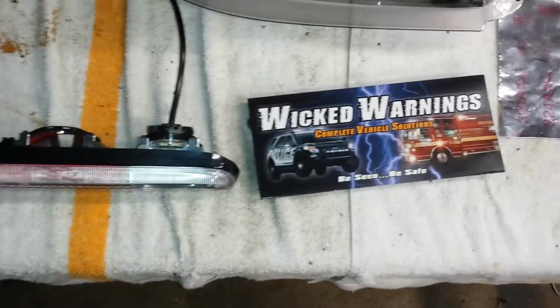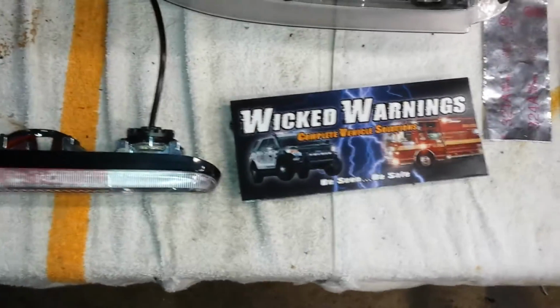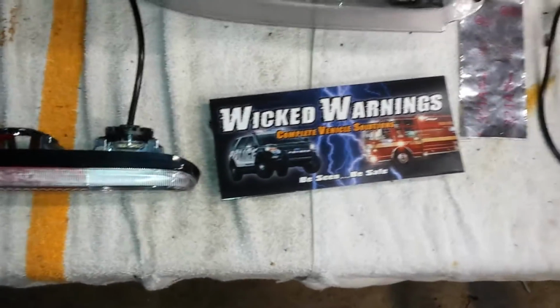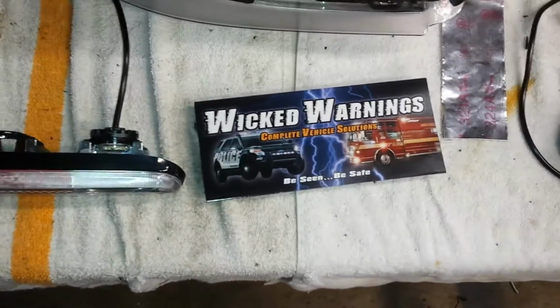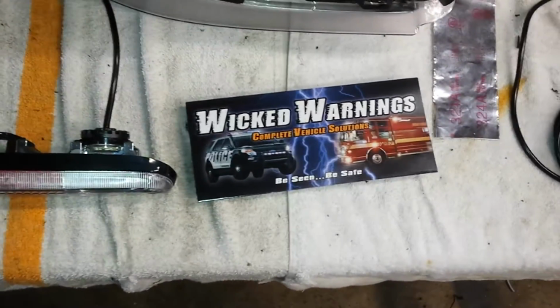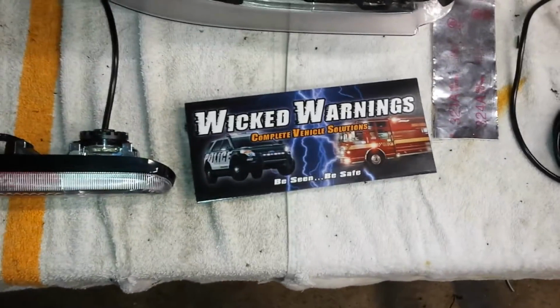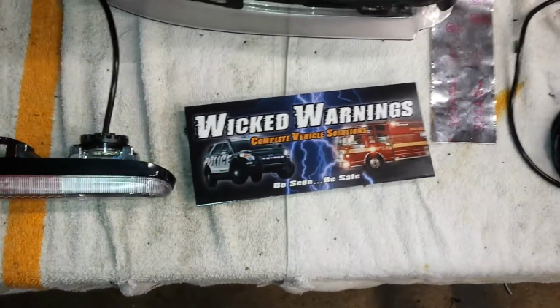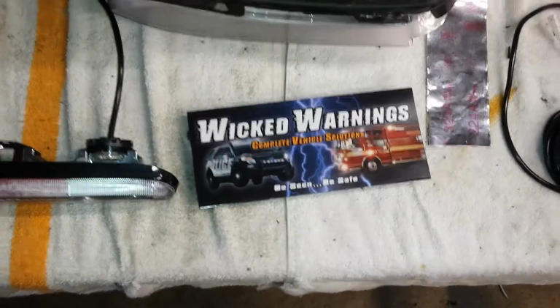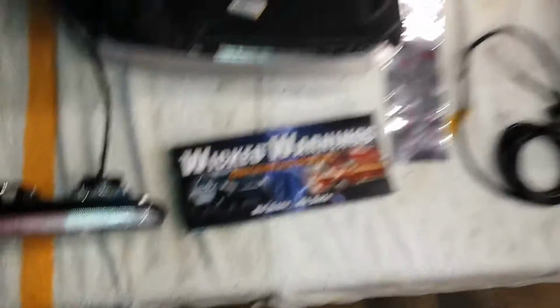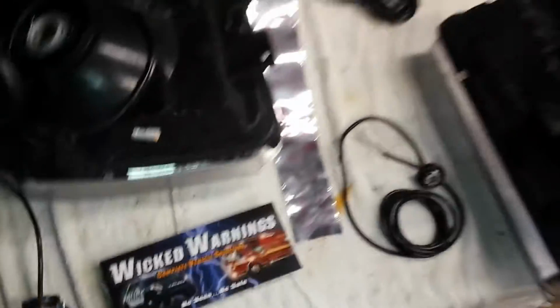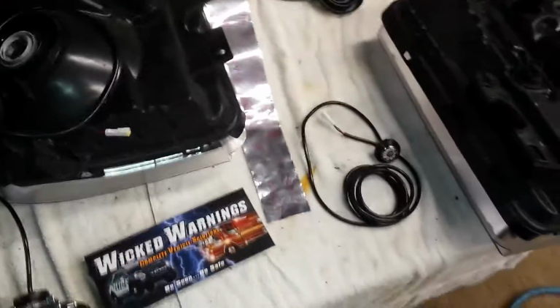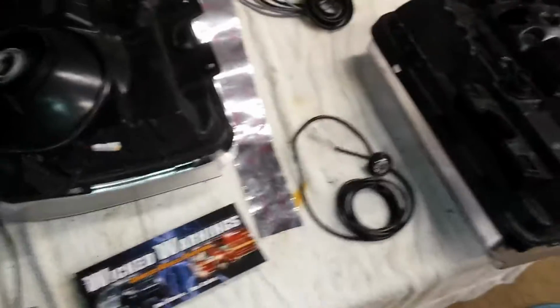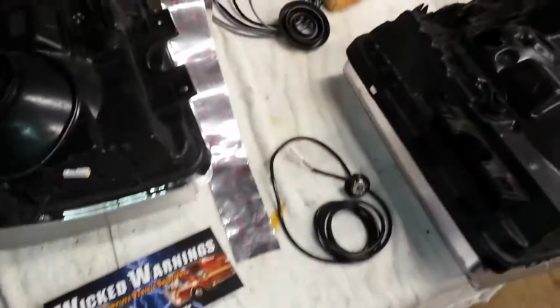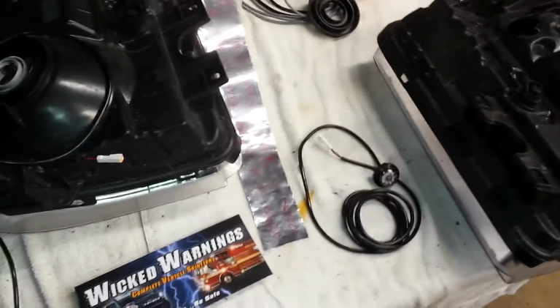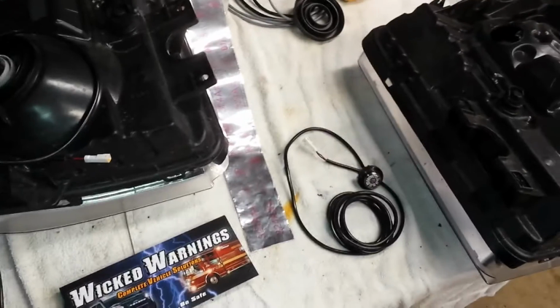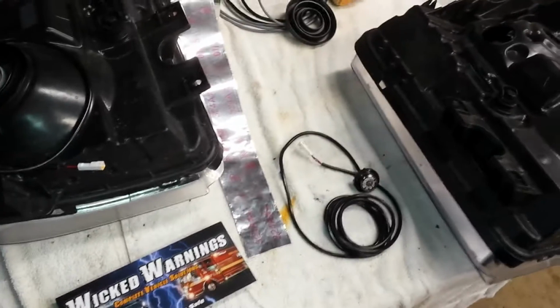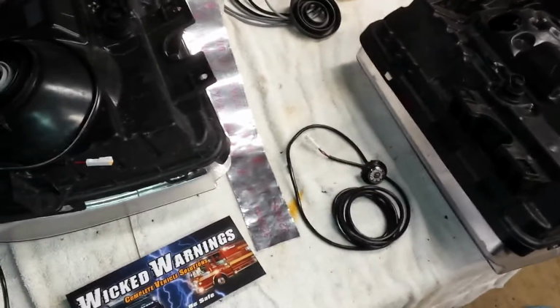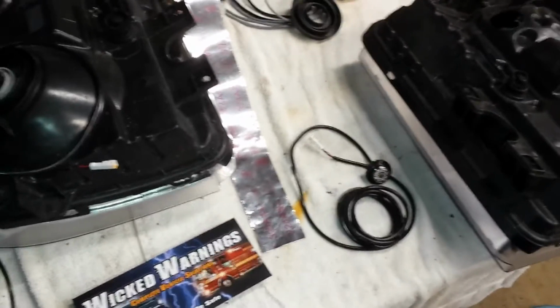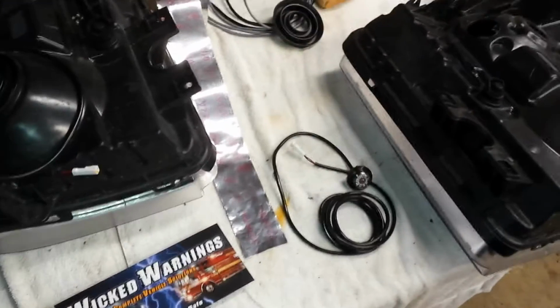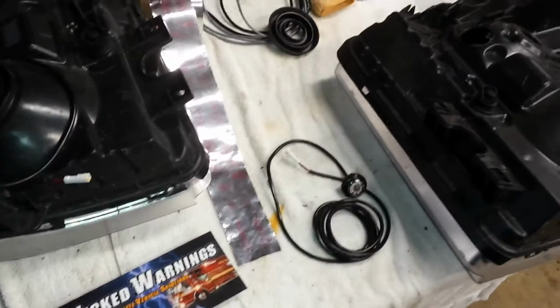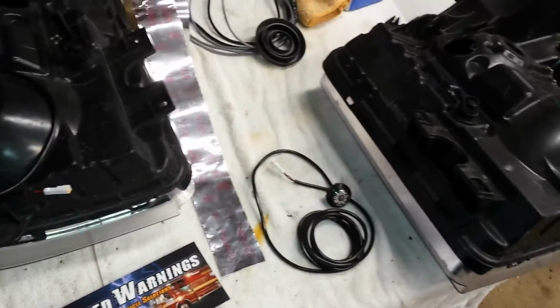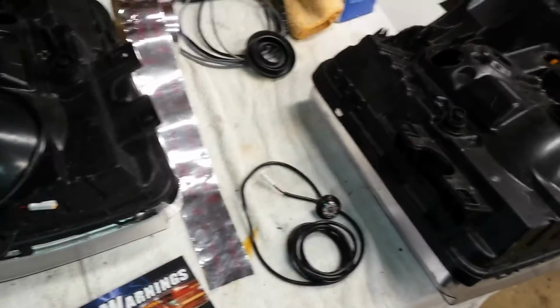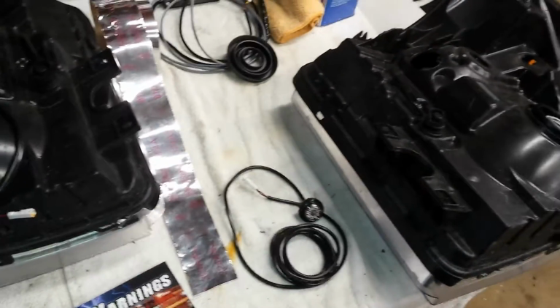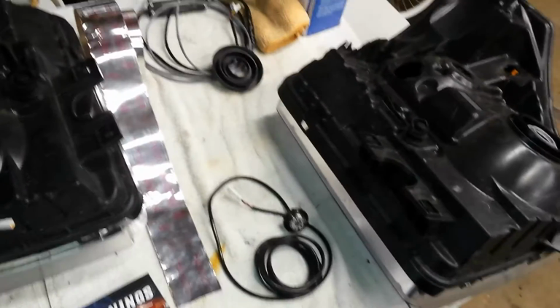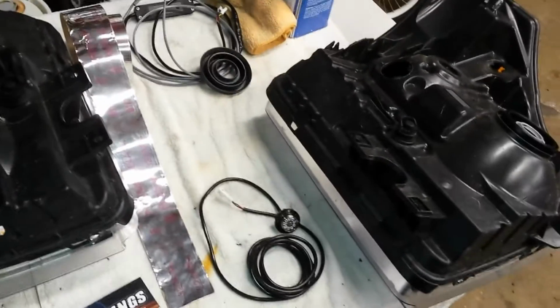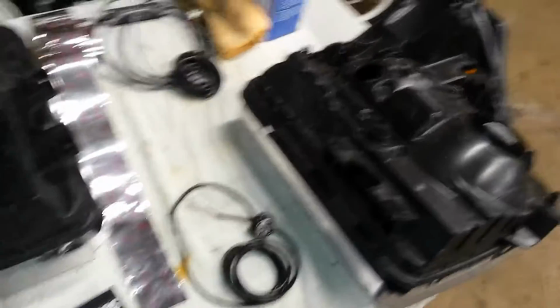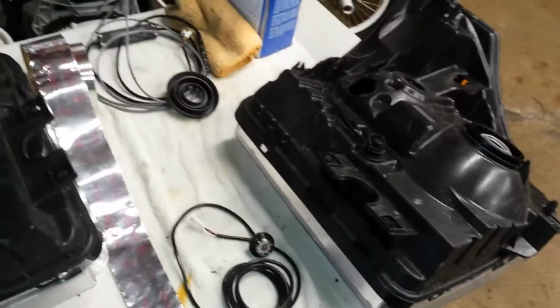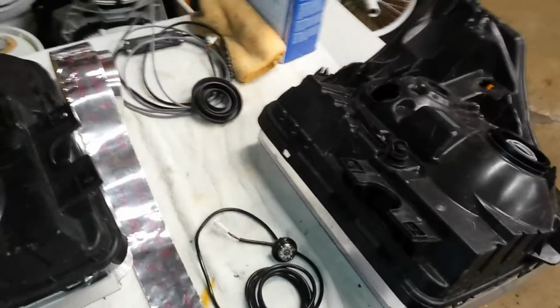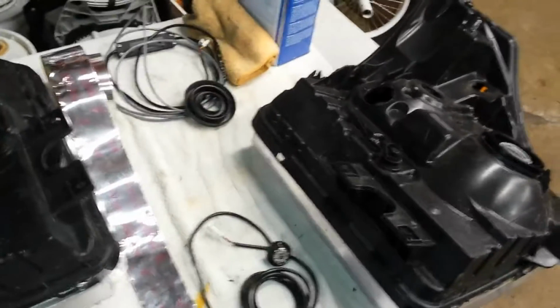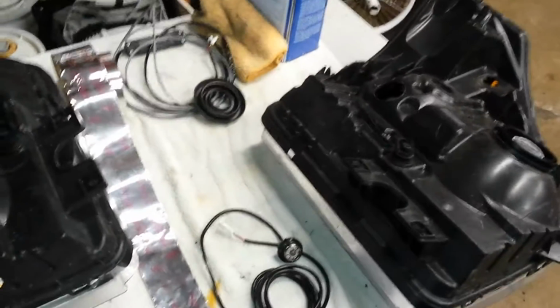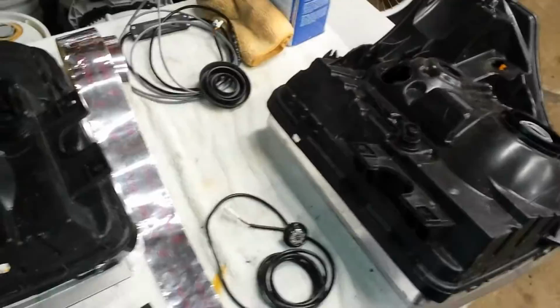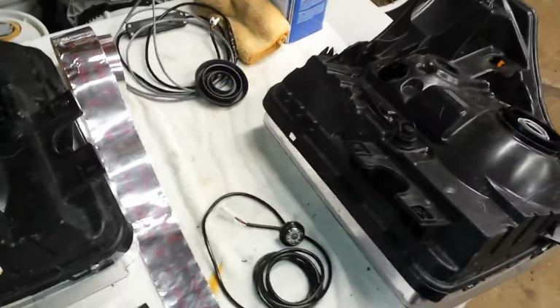How you doing? This is George at Wicked Warnings, live from the workbench. I just wanted to go over the typical Super Duty six-pack LED hideaway installation.